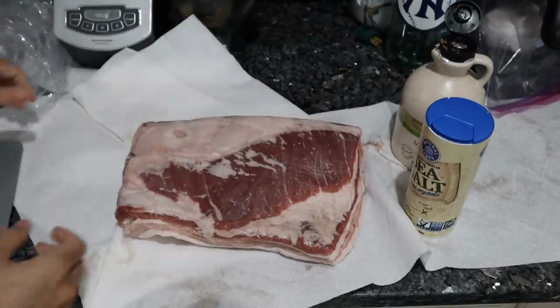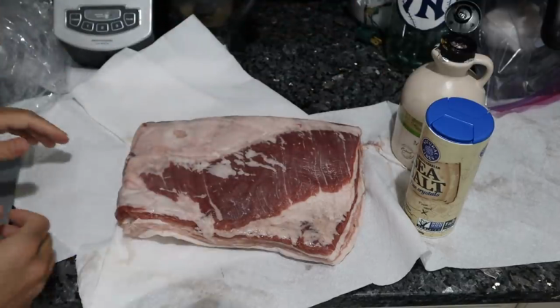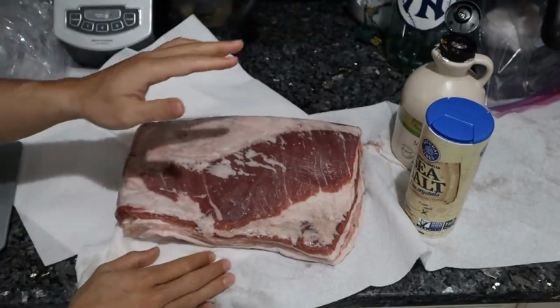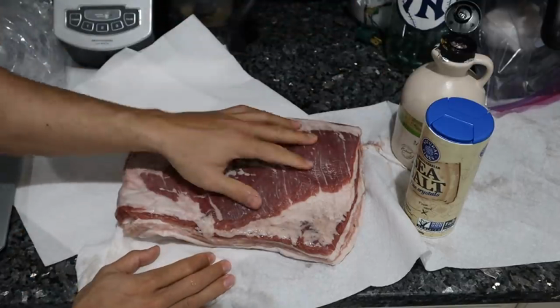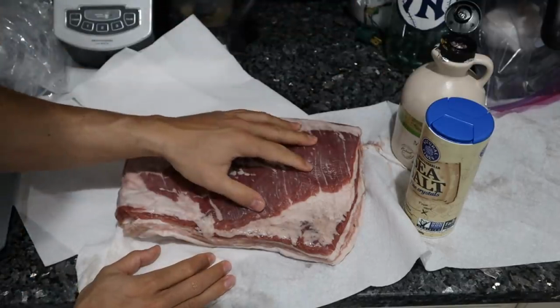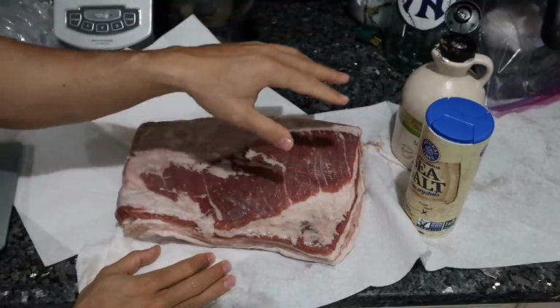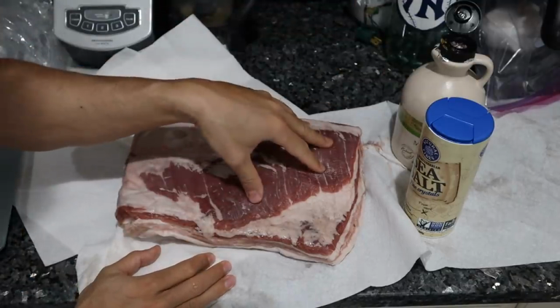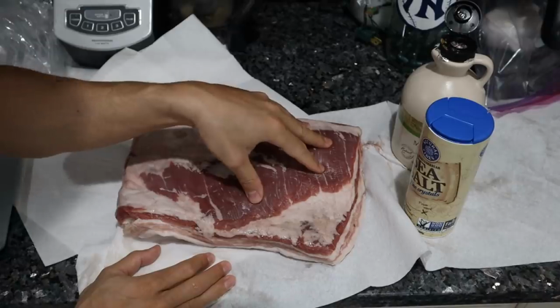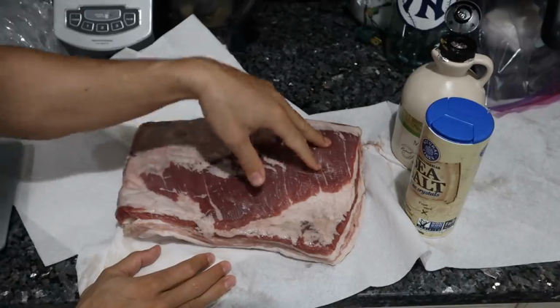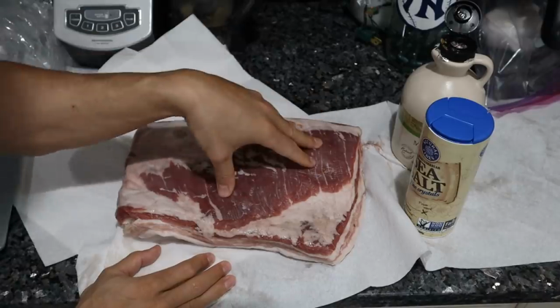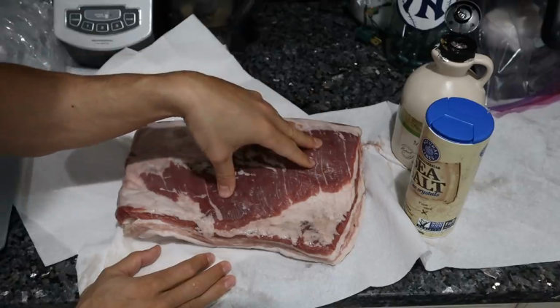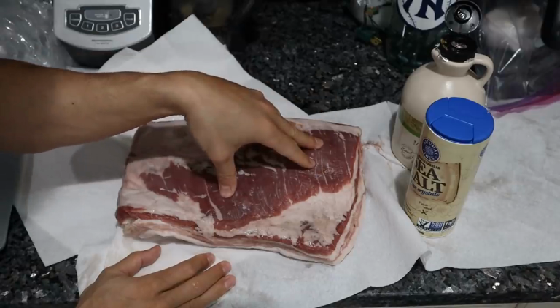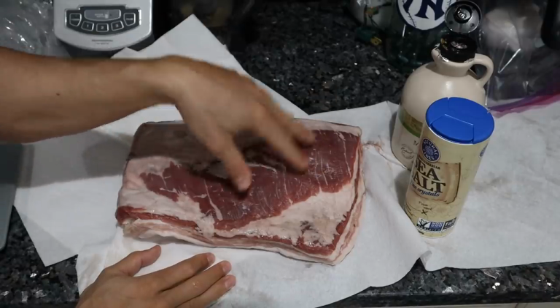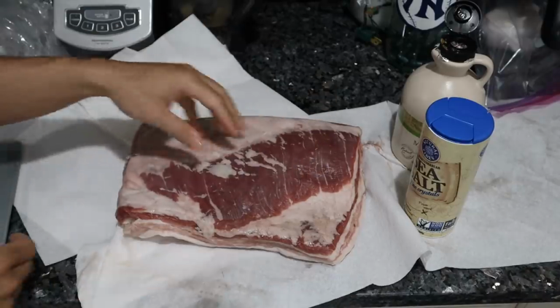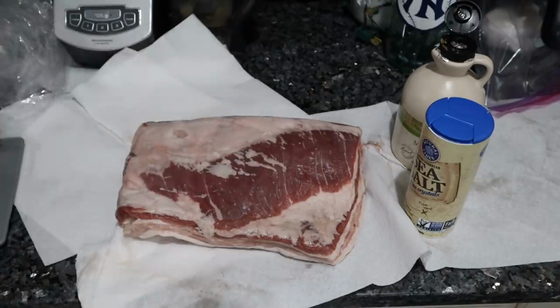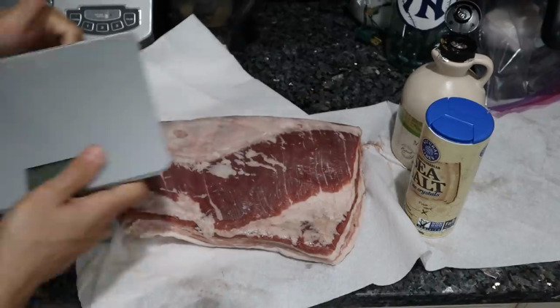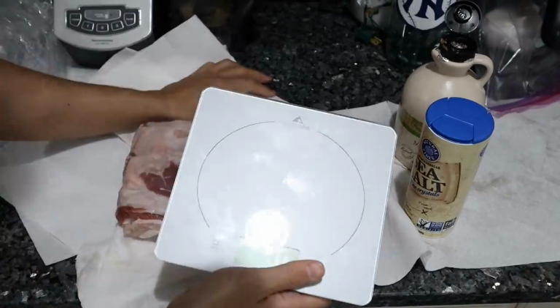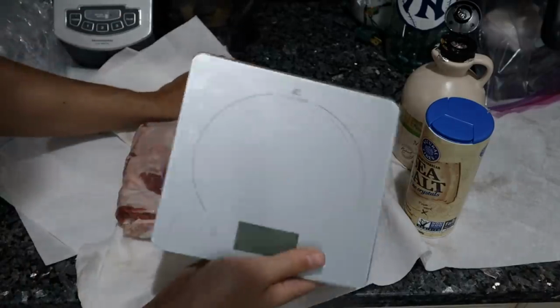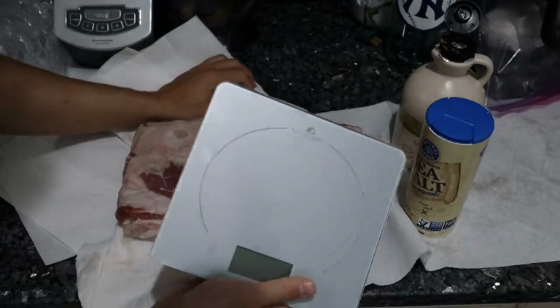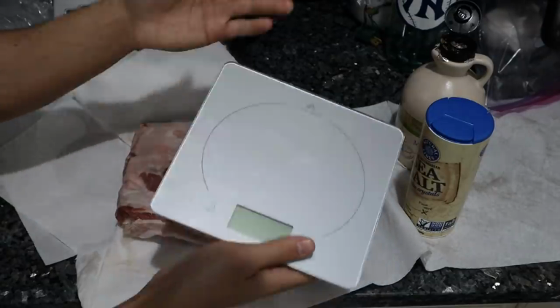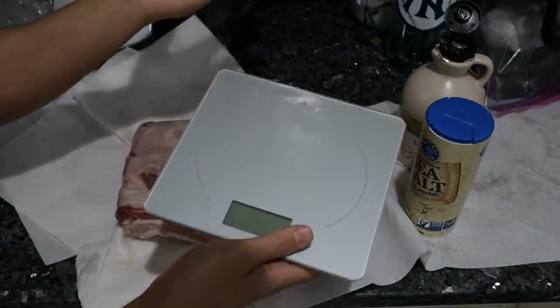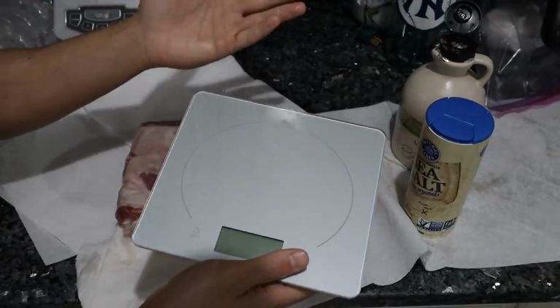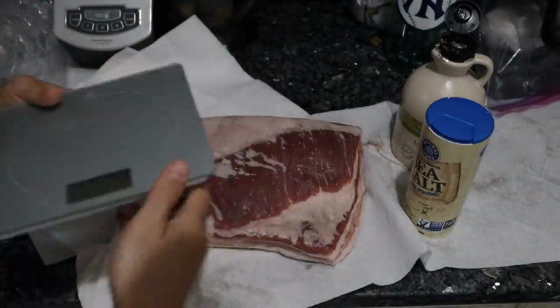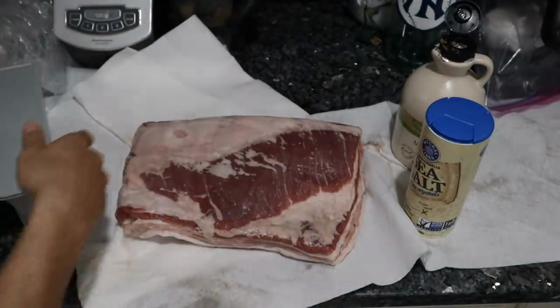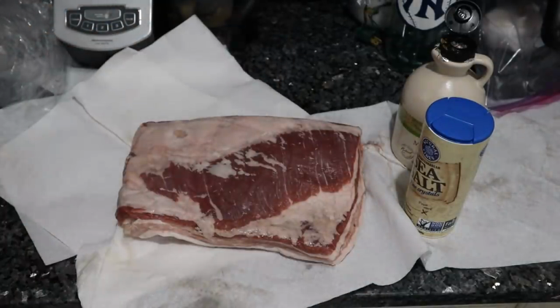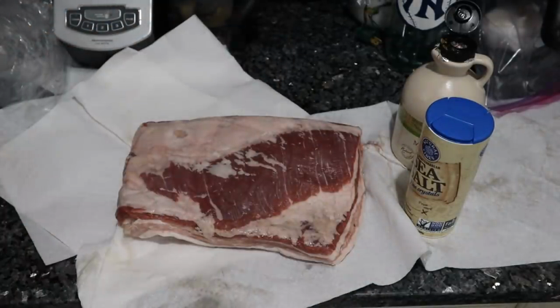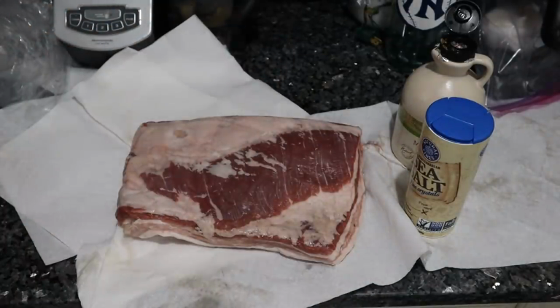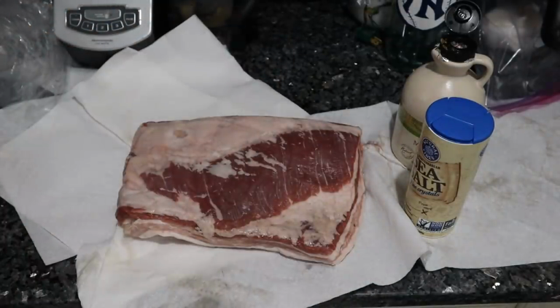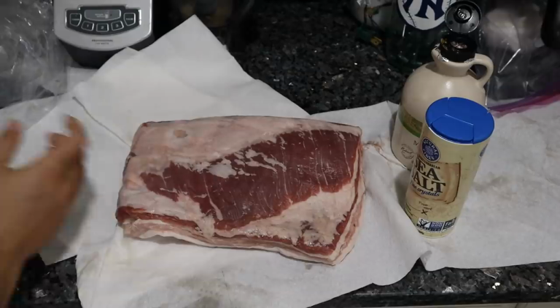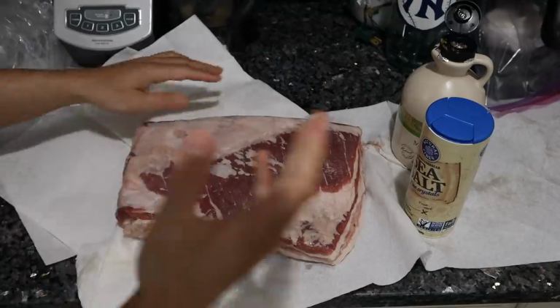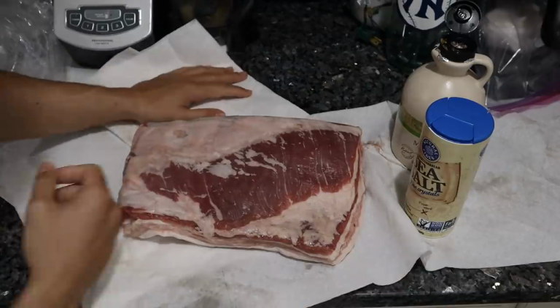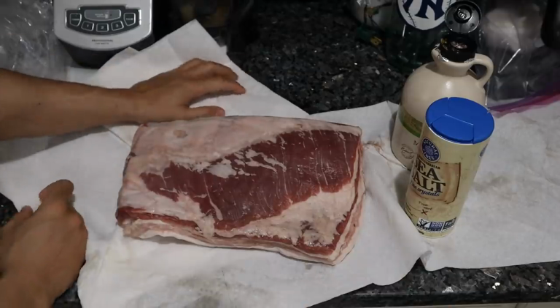In regards to ratio, you want approximately 2% salt and 1% sweetener. So you would put the pork belly on a scale, weigh it, take the percentages of that, and then put it on. I don't really like doing that — I just wing it. It always turns out fine.